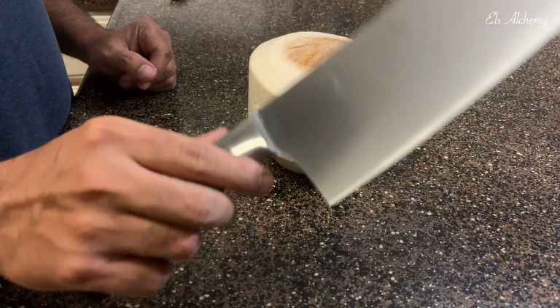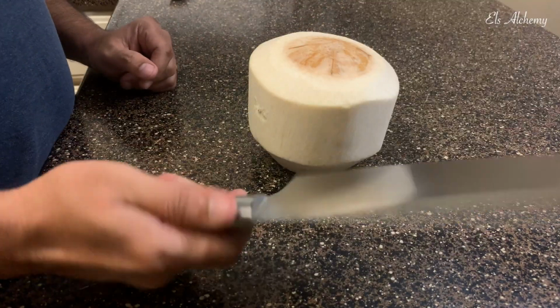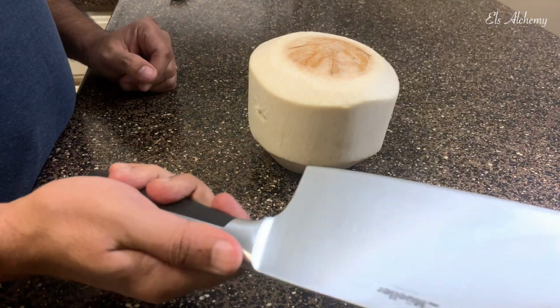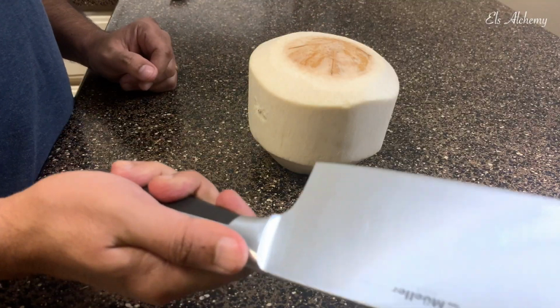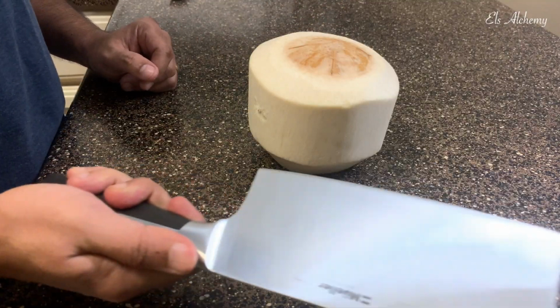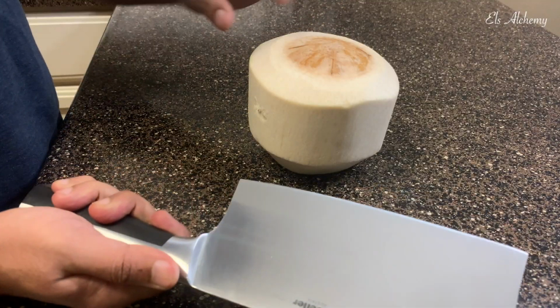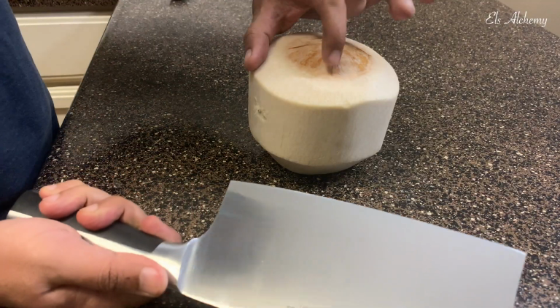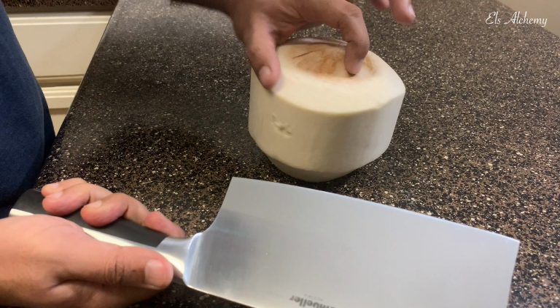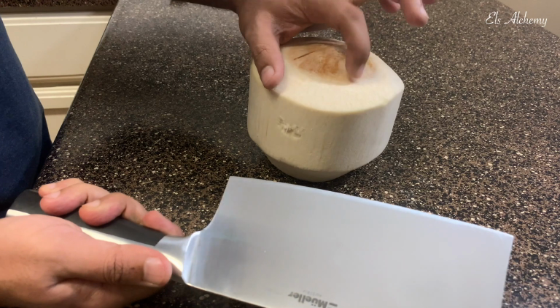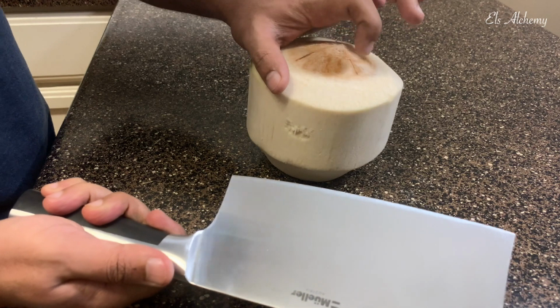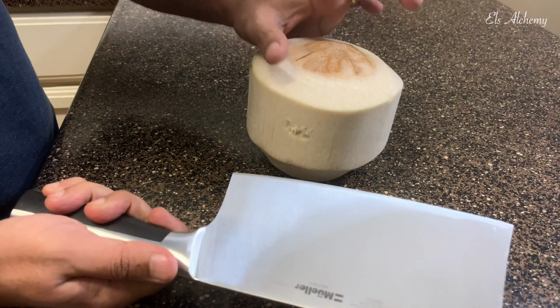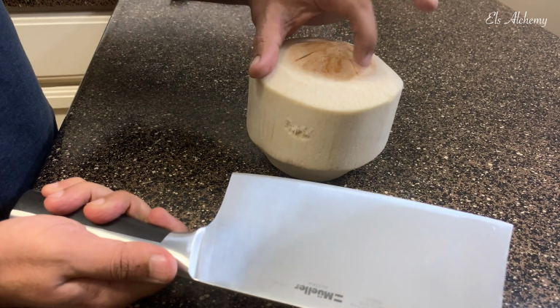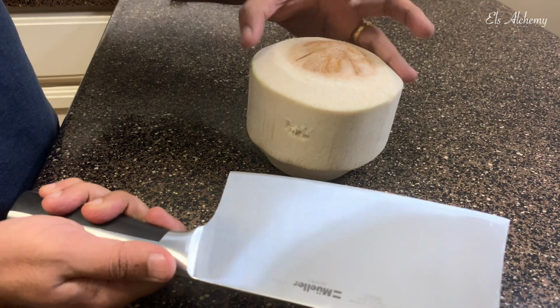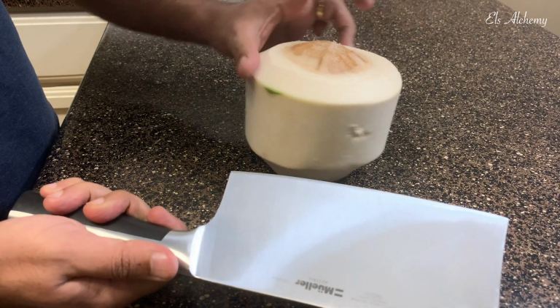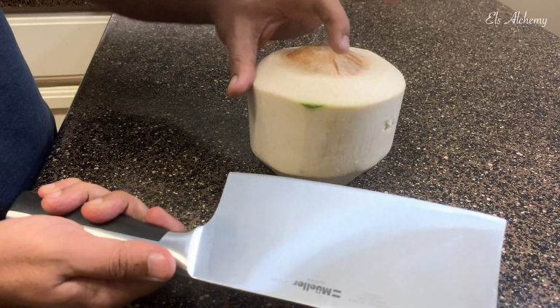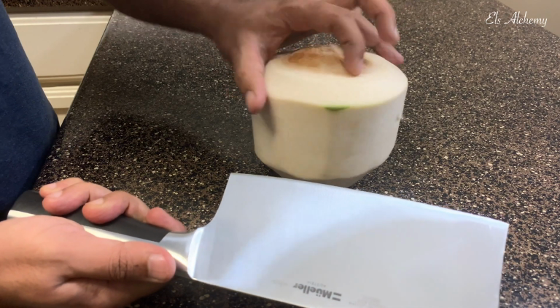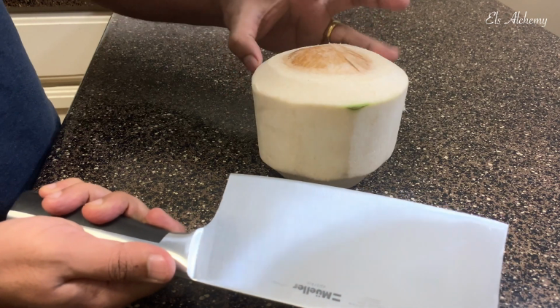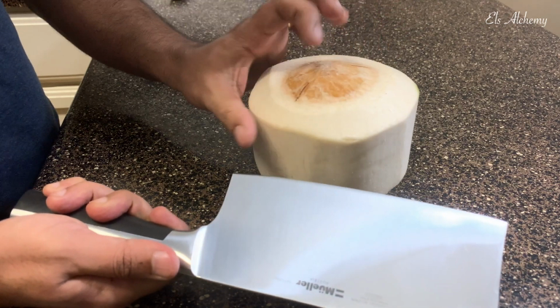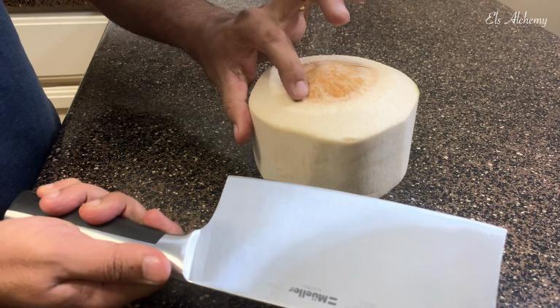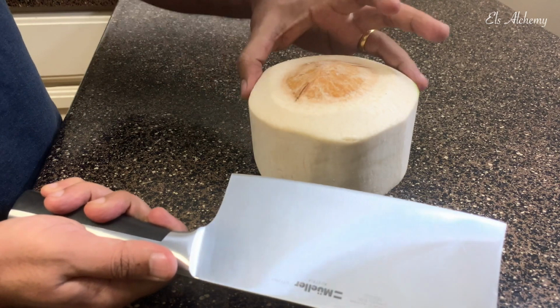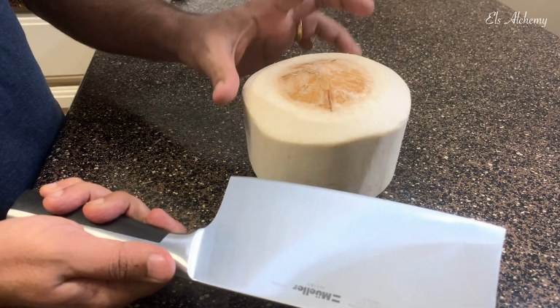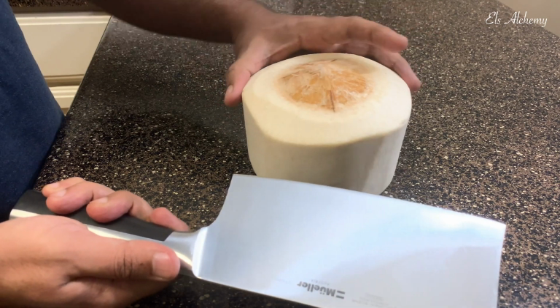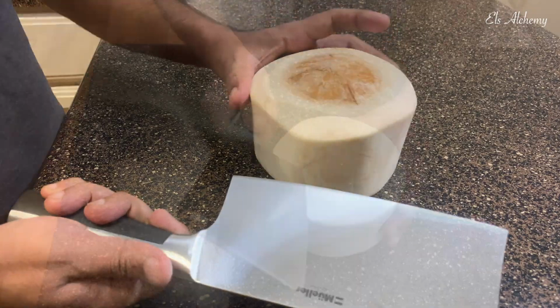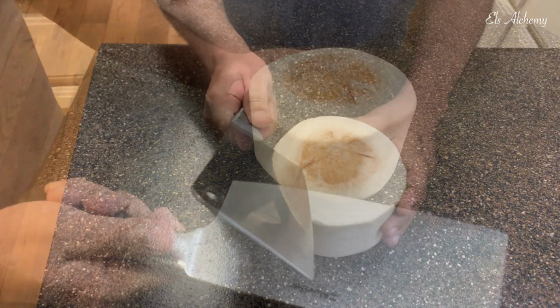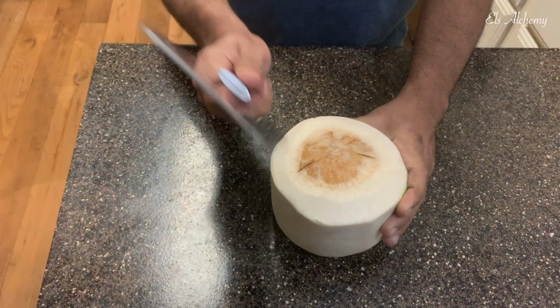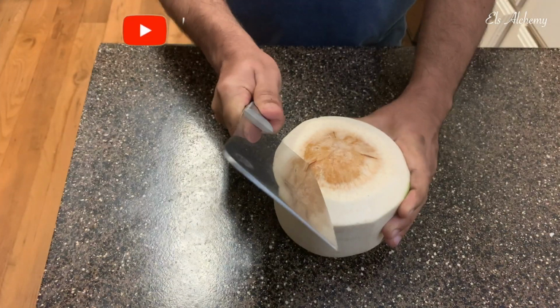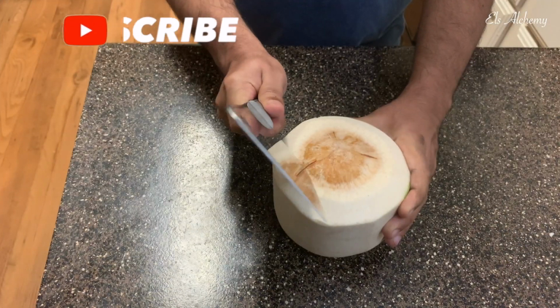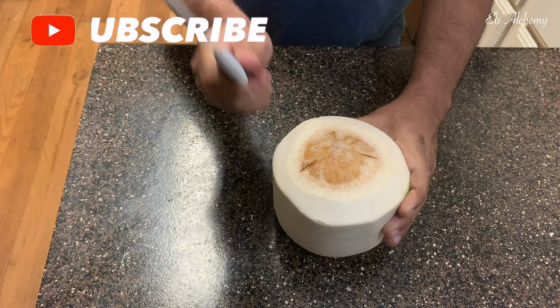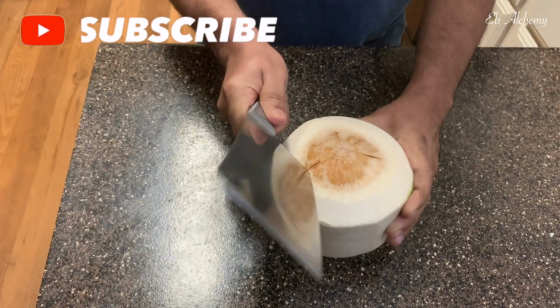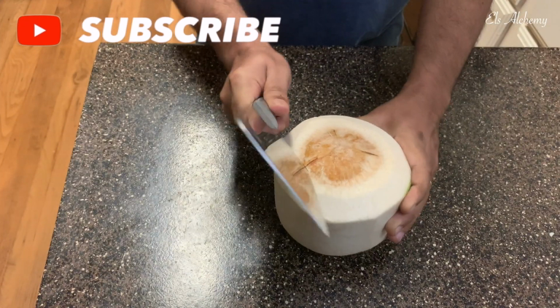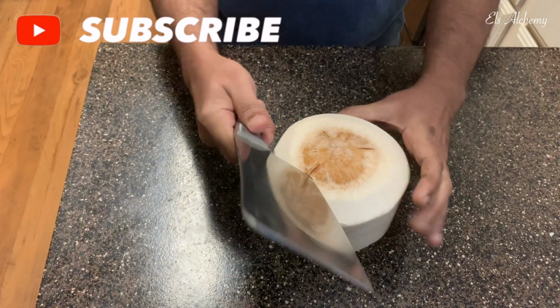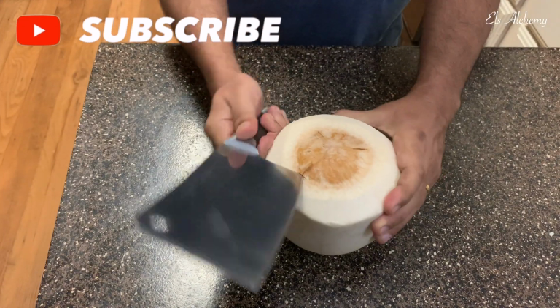On to tip number three: you see the three lines — now we make a cut on the first line and keep going to the second line, then give it a tap to break the shell.